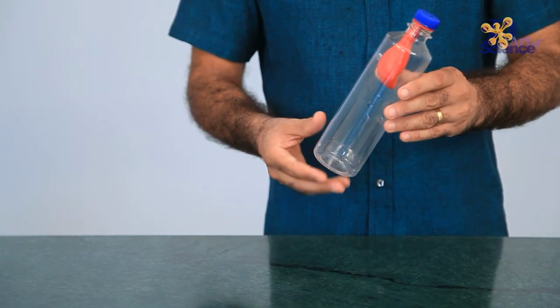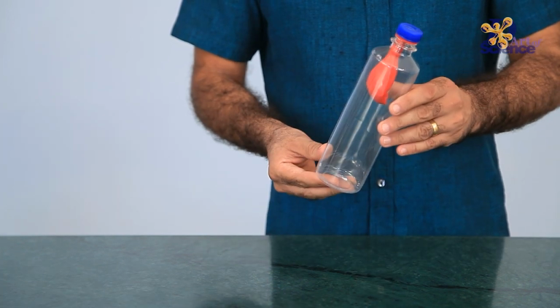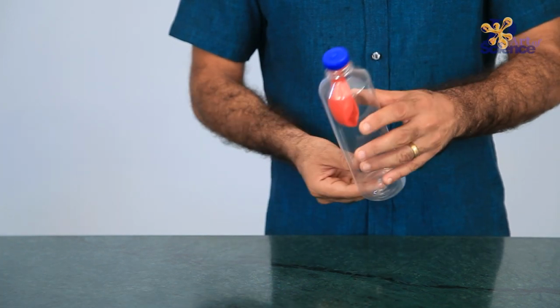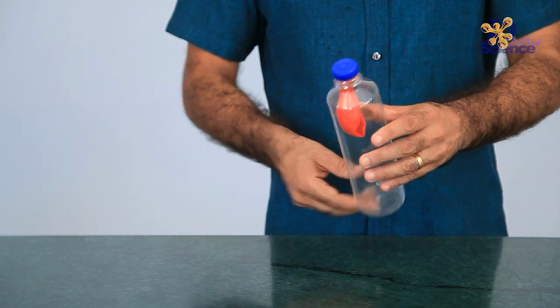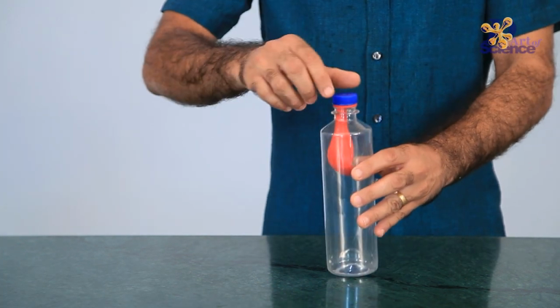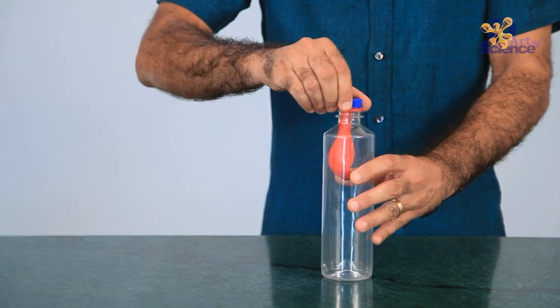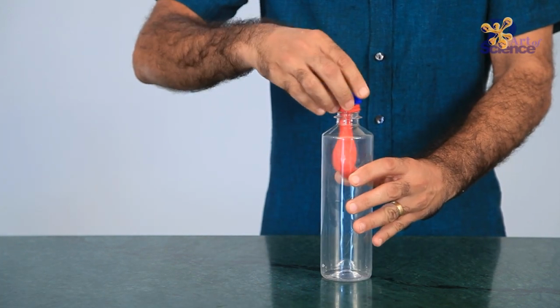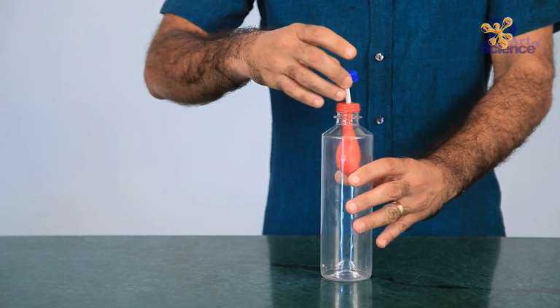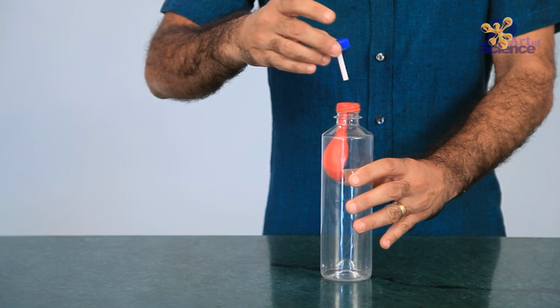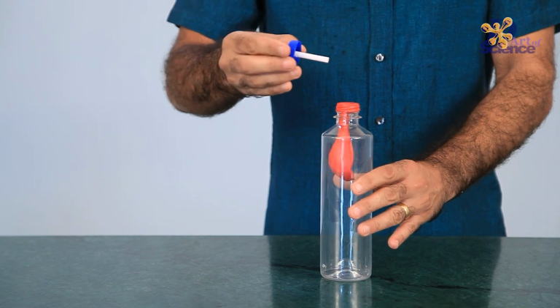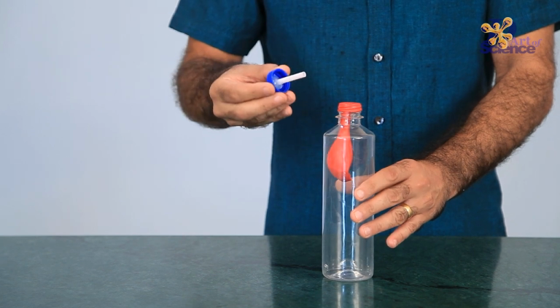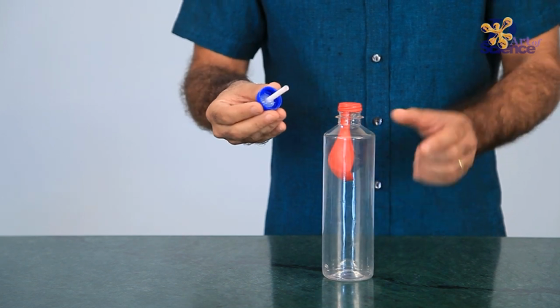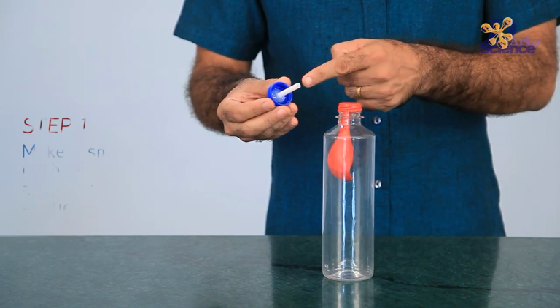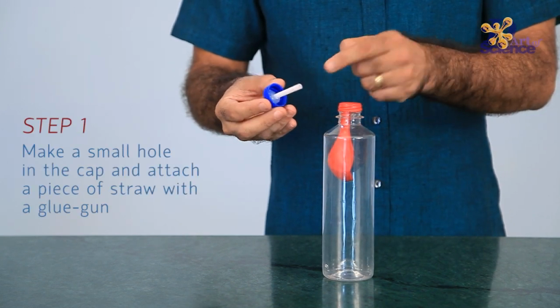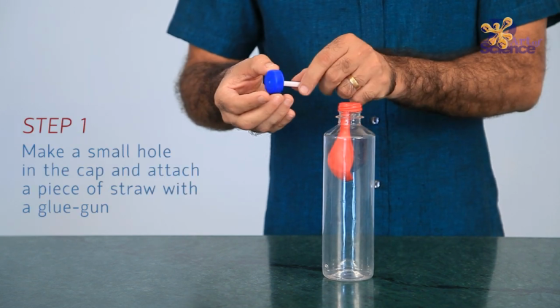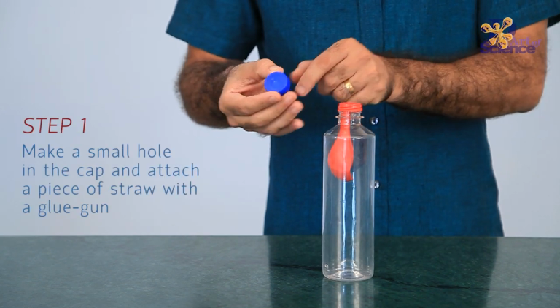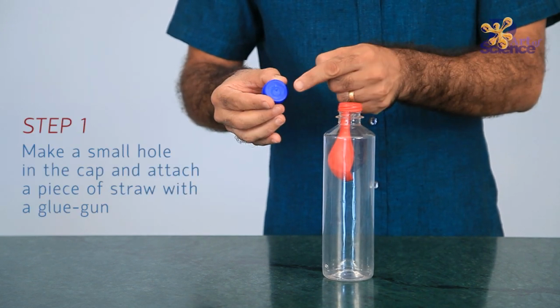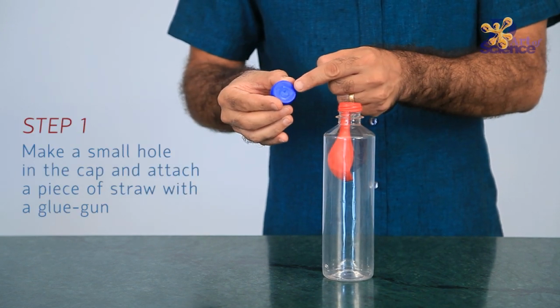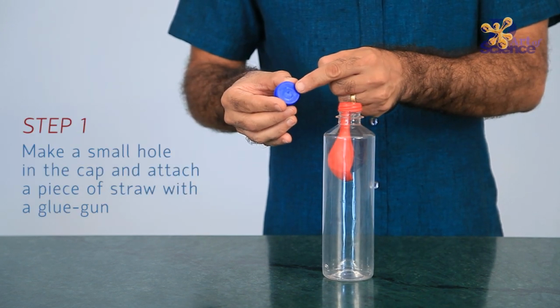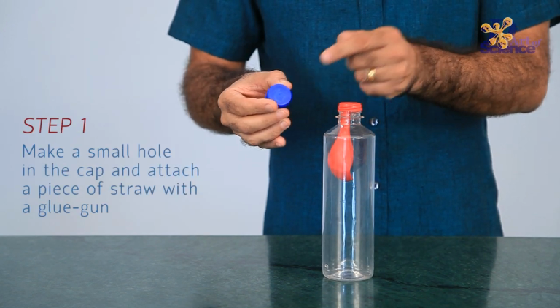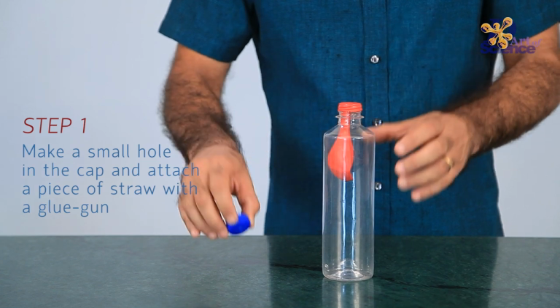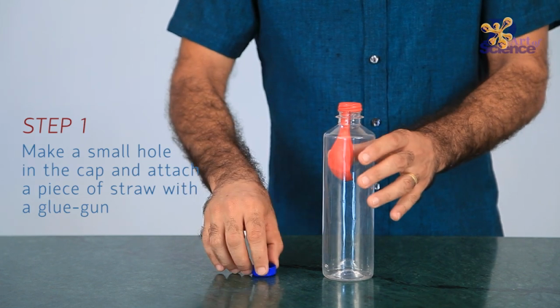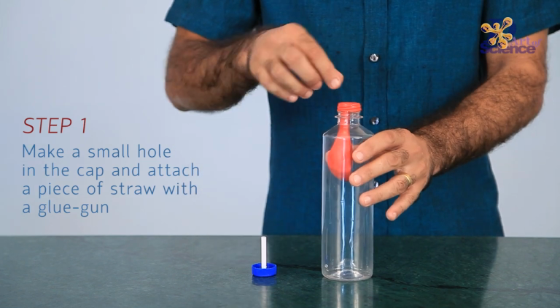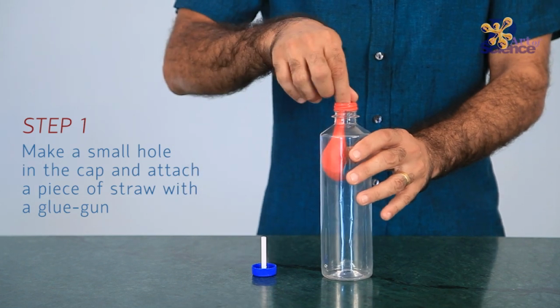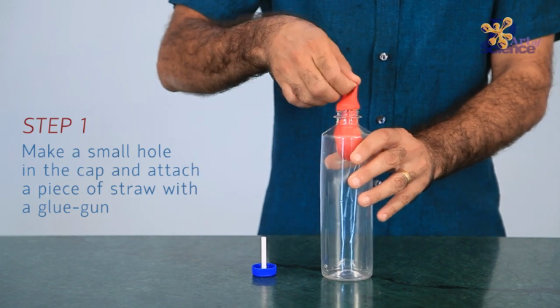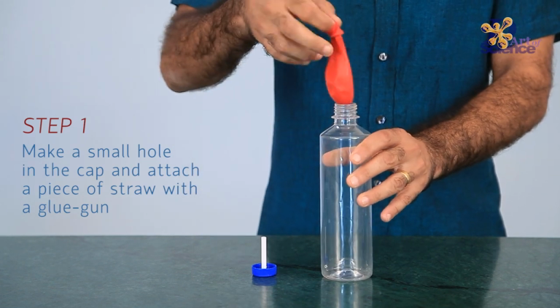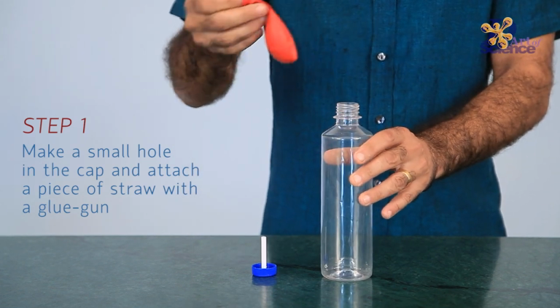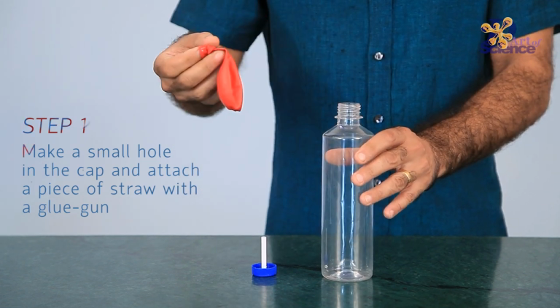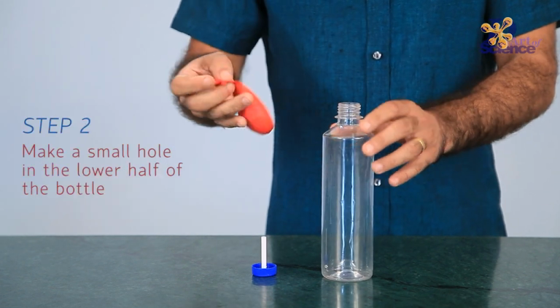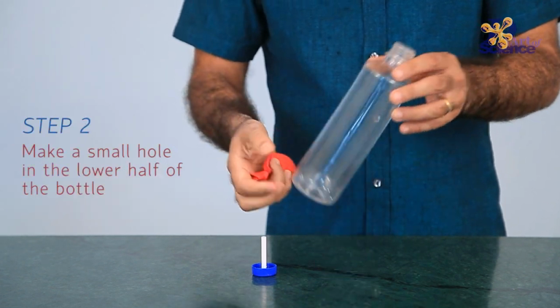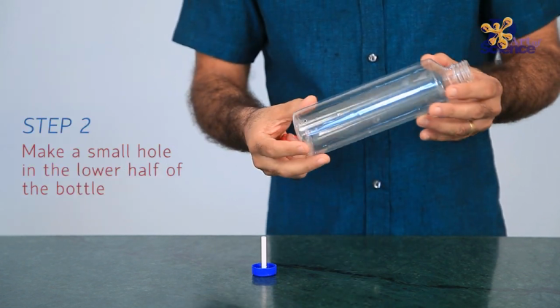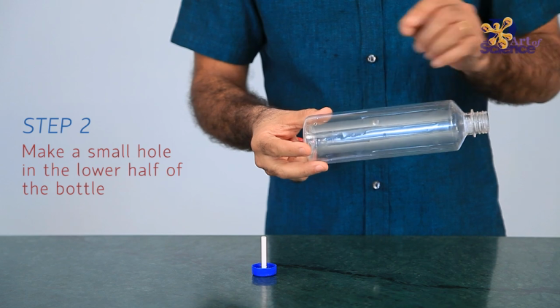Now we shut the mouth of the bottle with a stretched balloon such that the balloon is inside the bottle. What will happen if we suck all the air inside the bottle now? What we do essentially is create a vacuum inside the bottle.